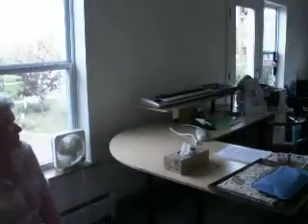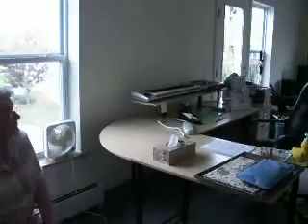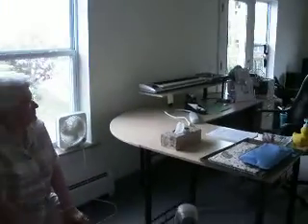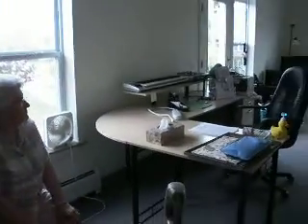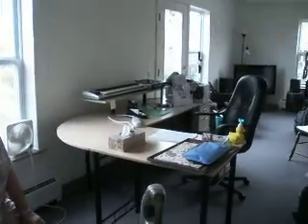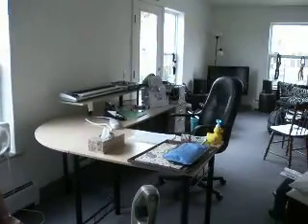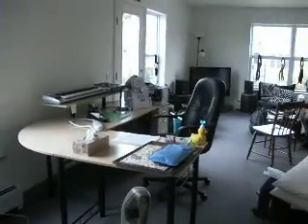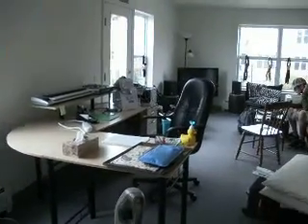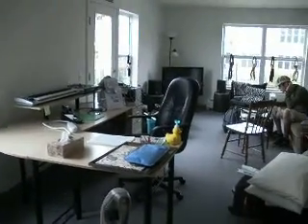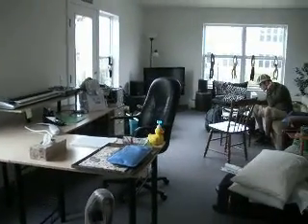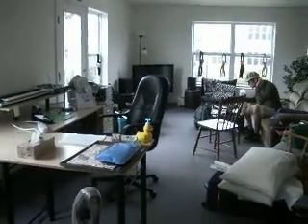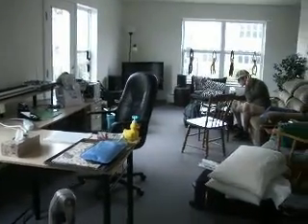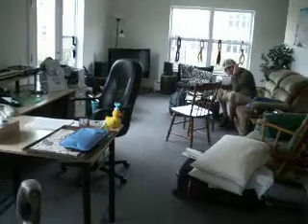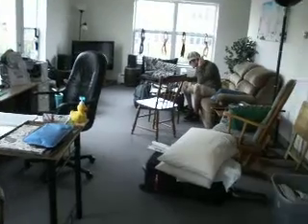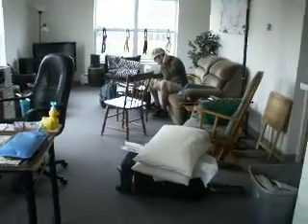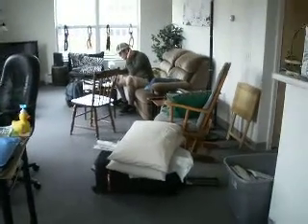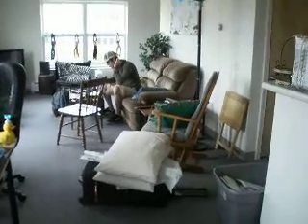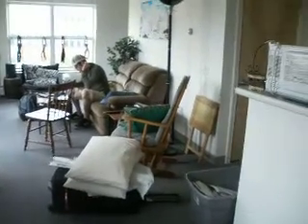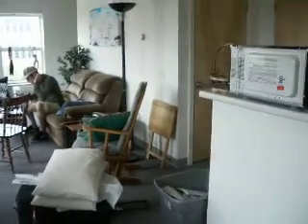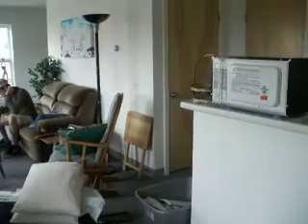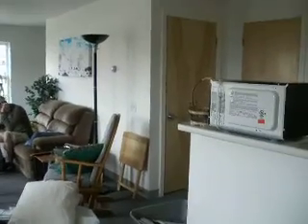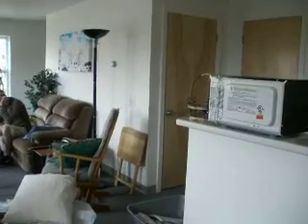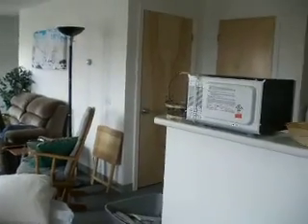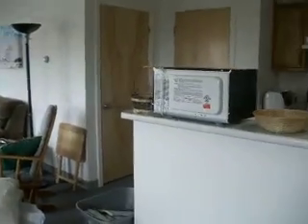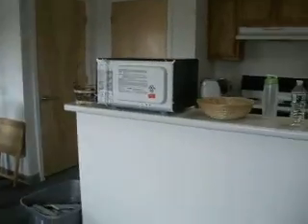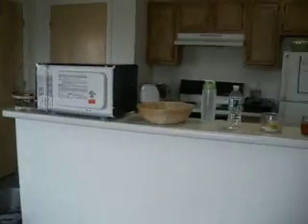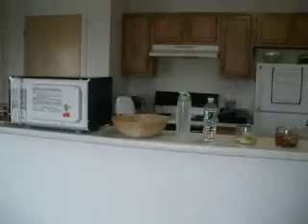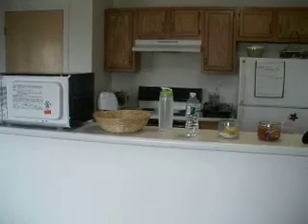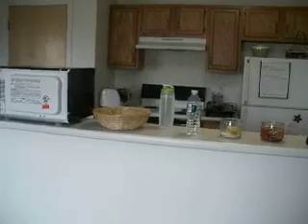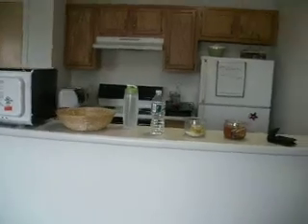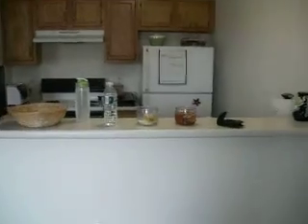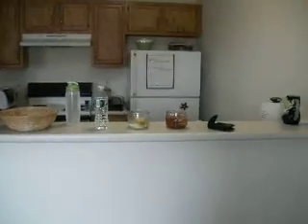I'm going to step back towards the door. That's two closets over there — very big ones. Kitchen.